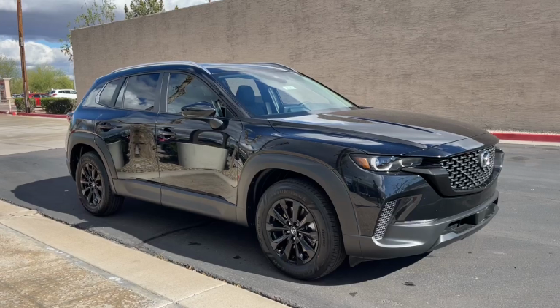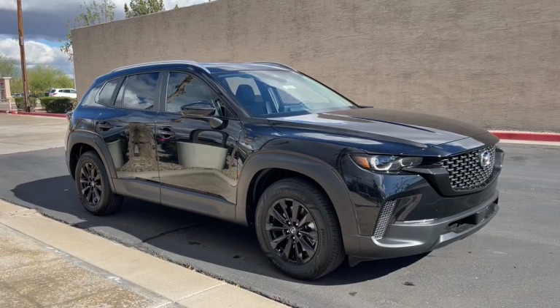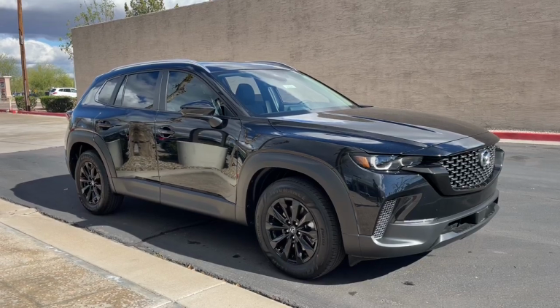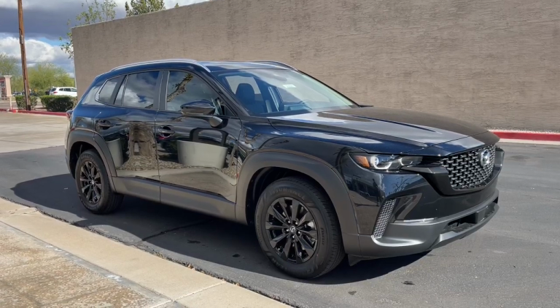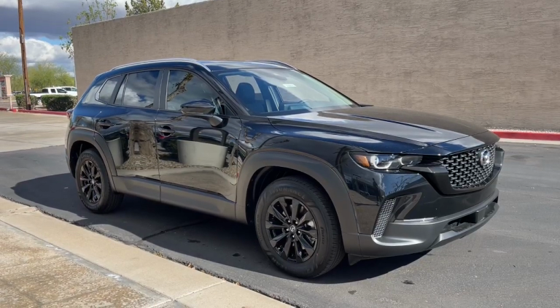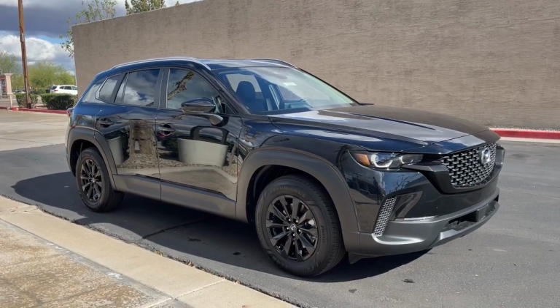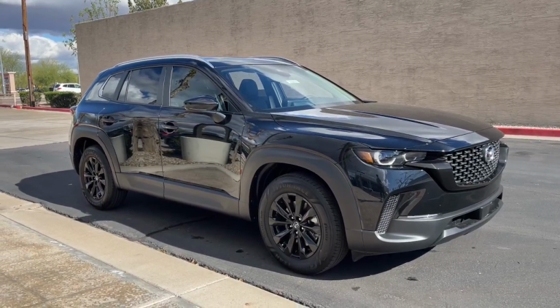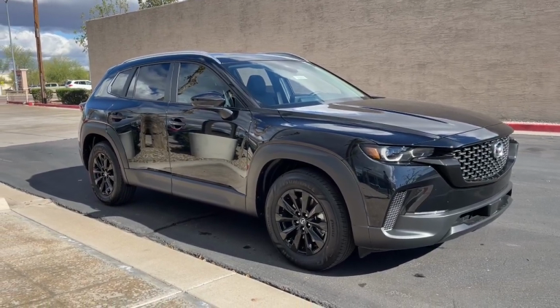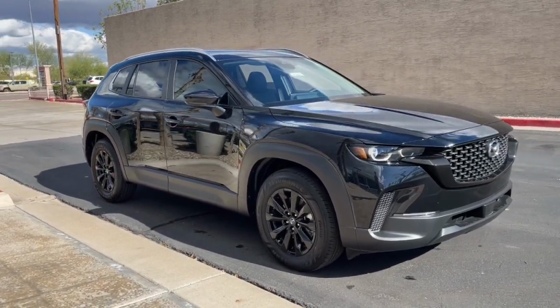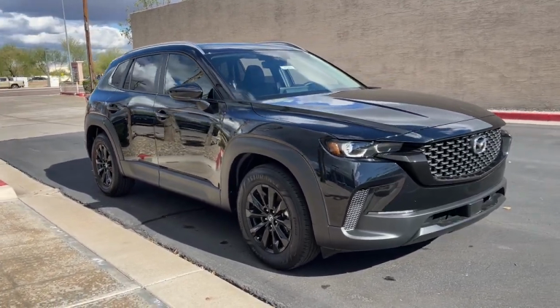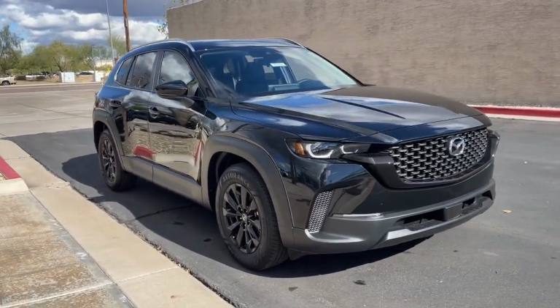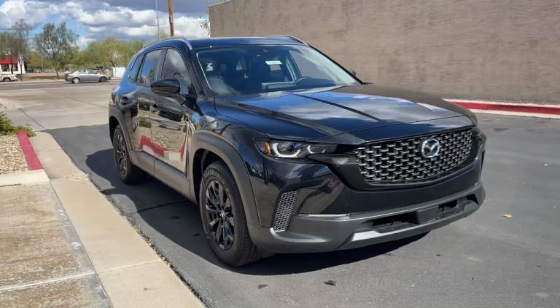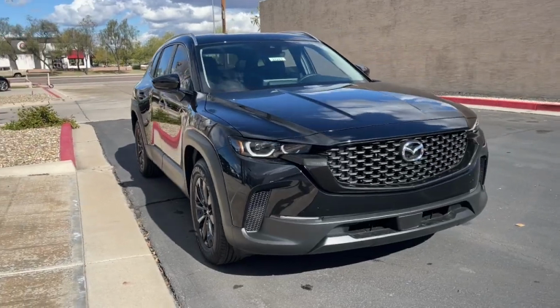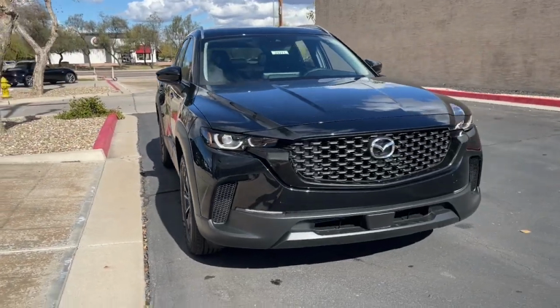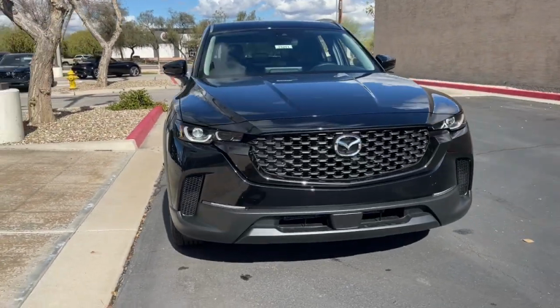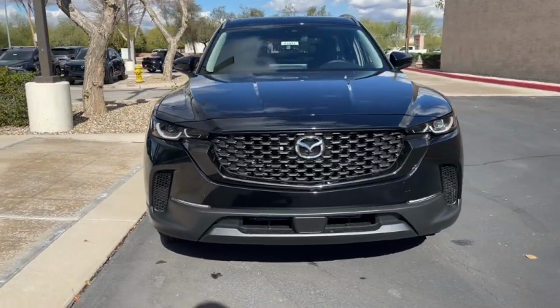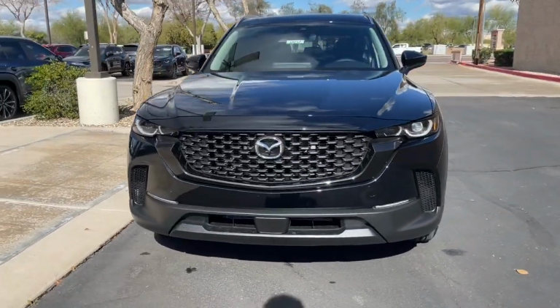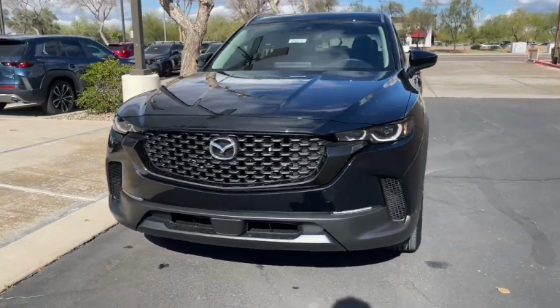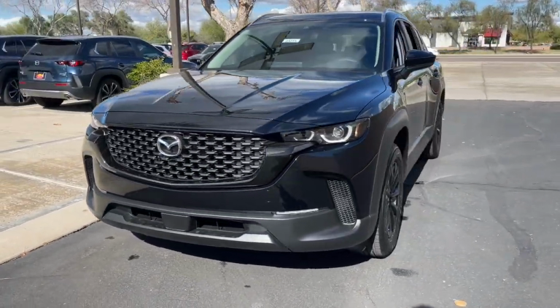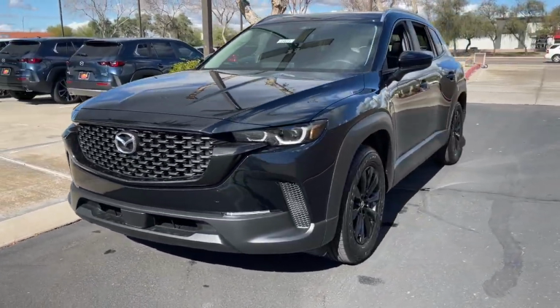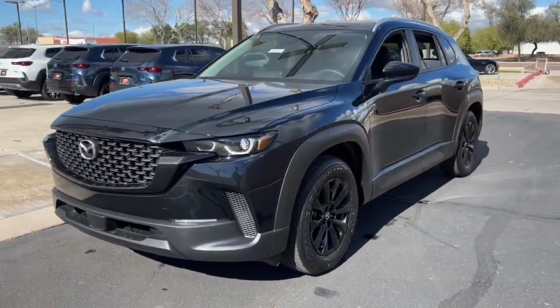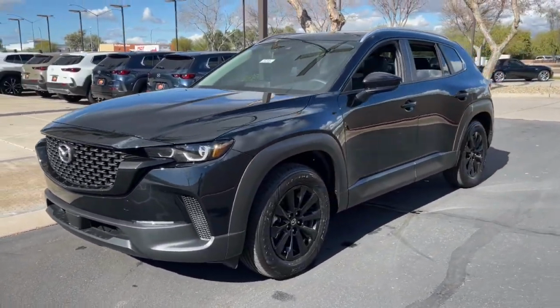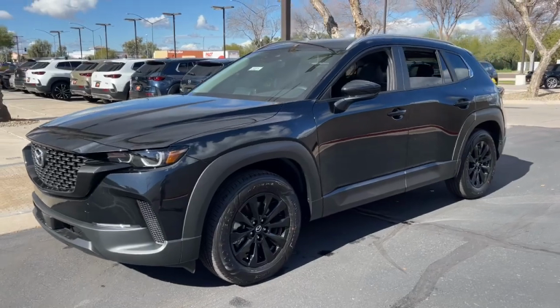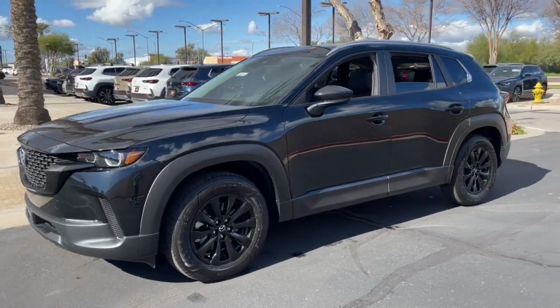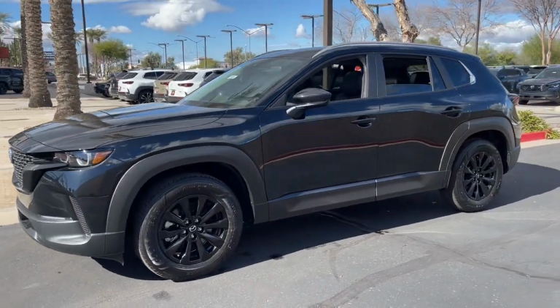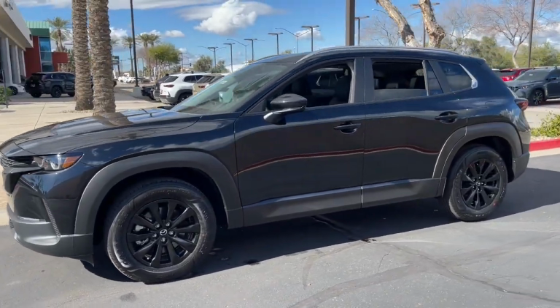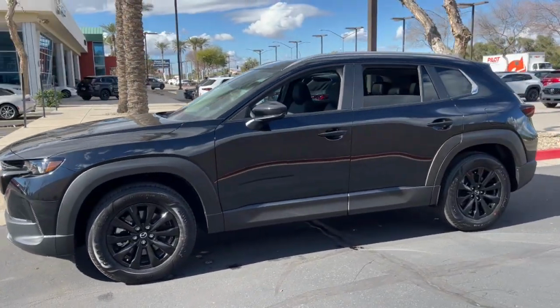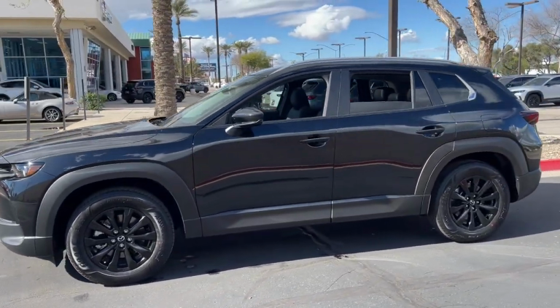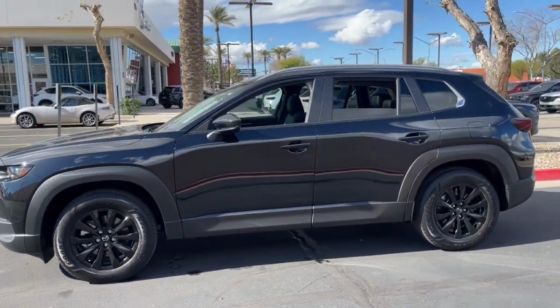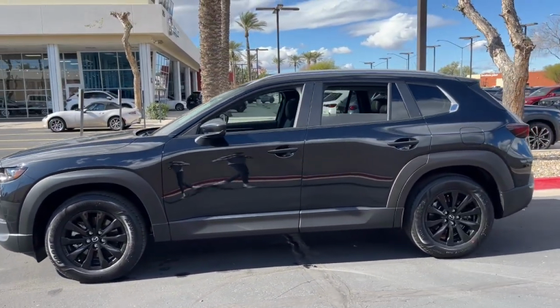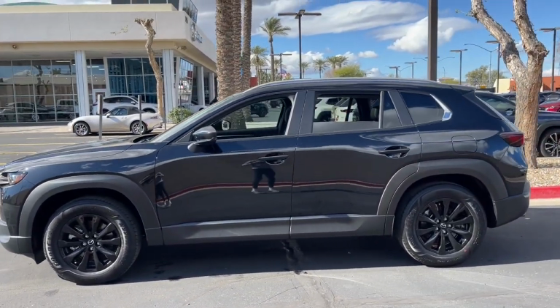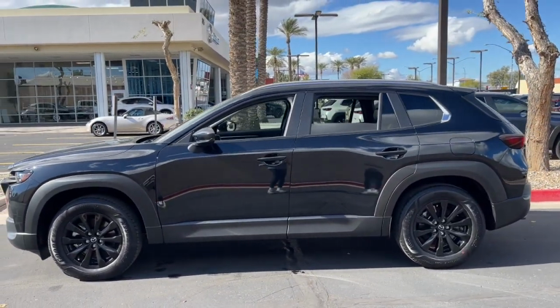Introducing the 2023 Mazda CX-50. Treat yourself to a test drive today. Our staff will toss you the keys and give you an outstanding customer experience. The following are some of this vehicle's highlighted options.